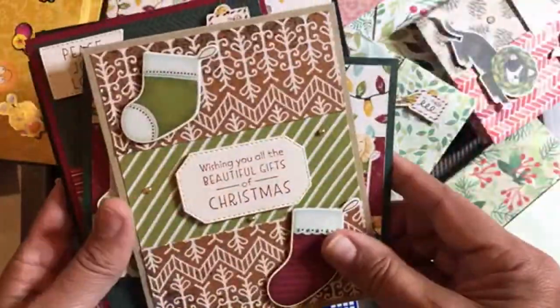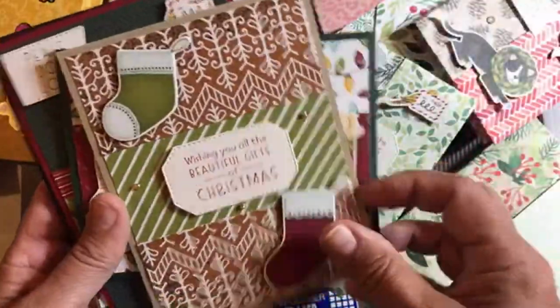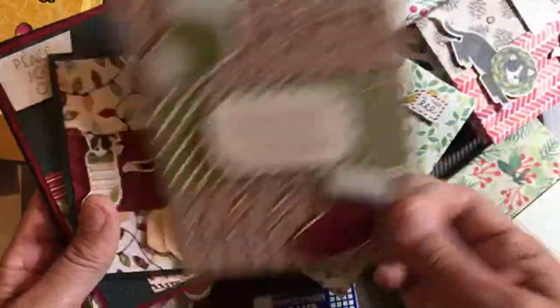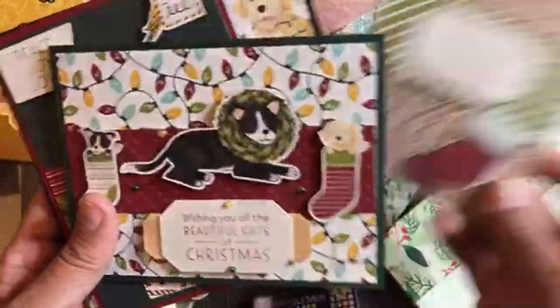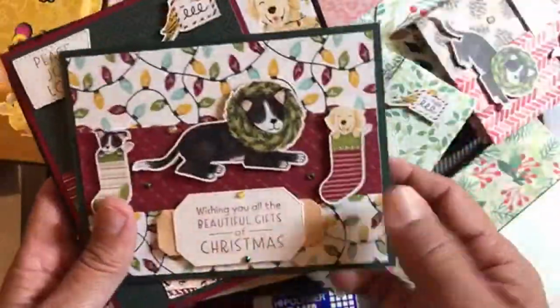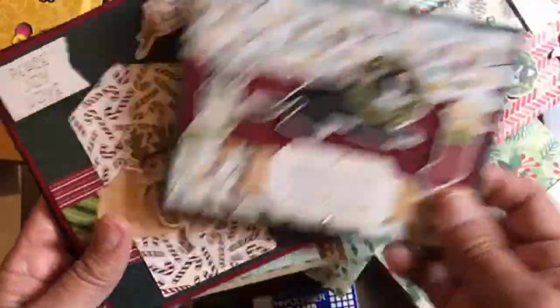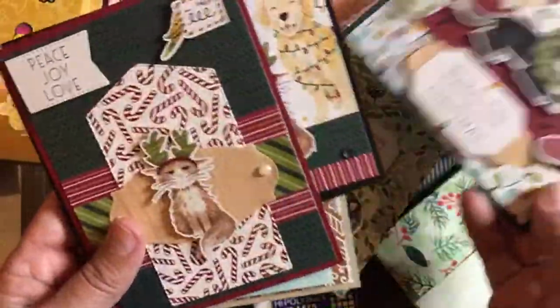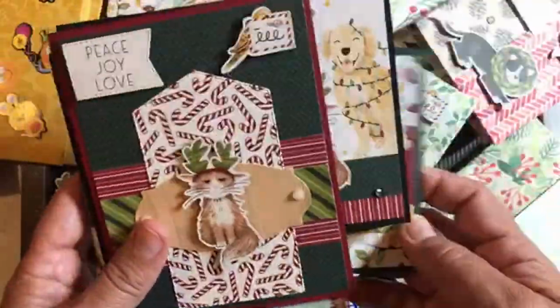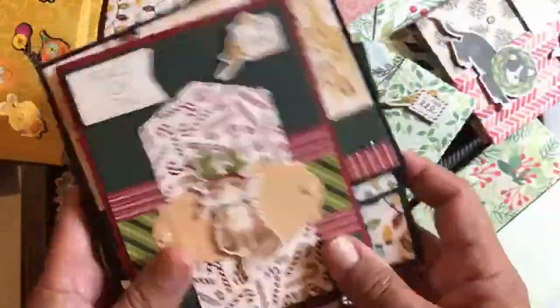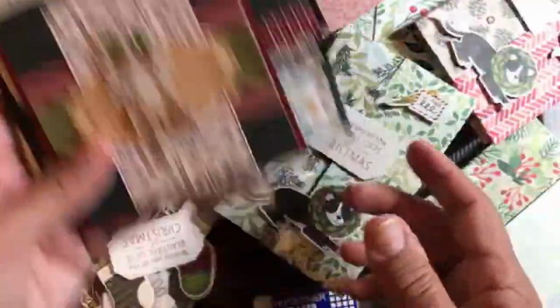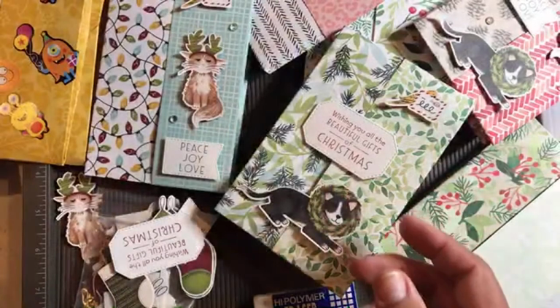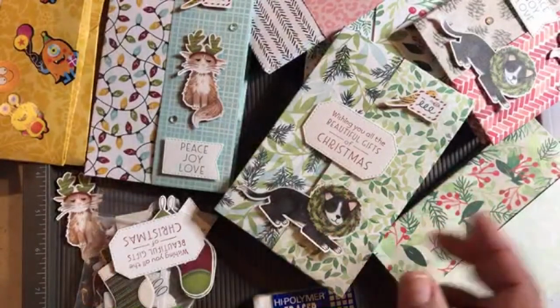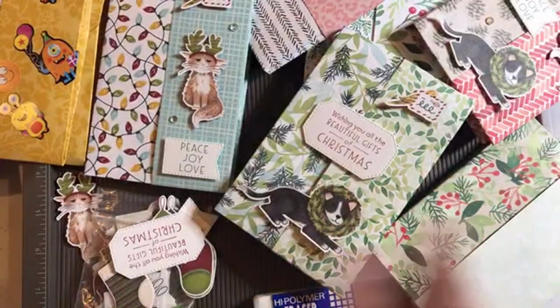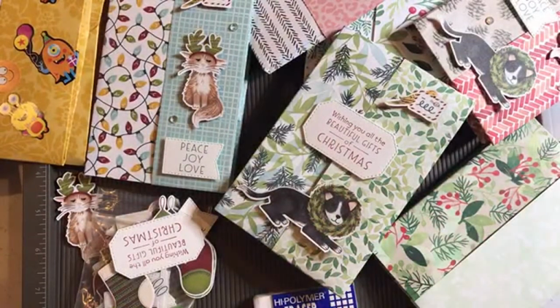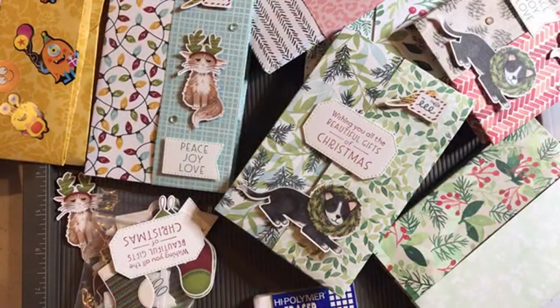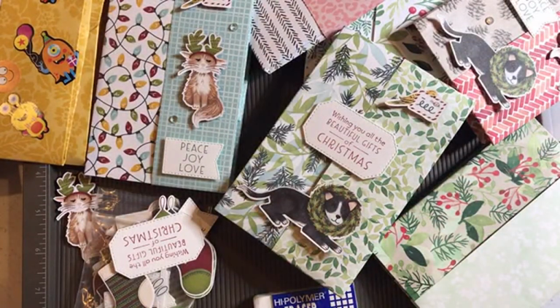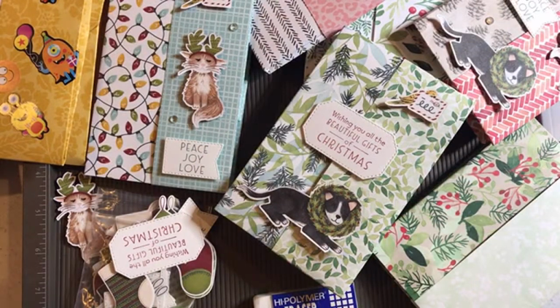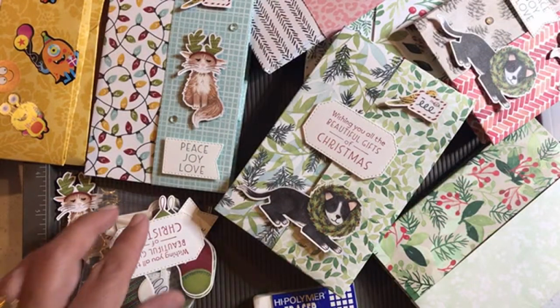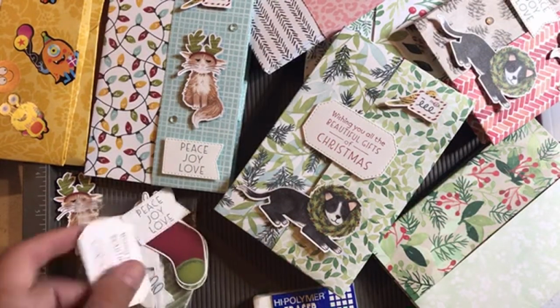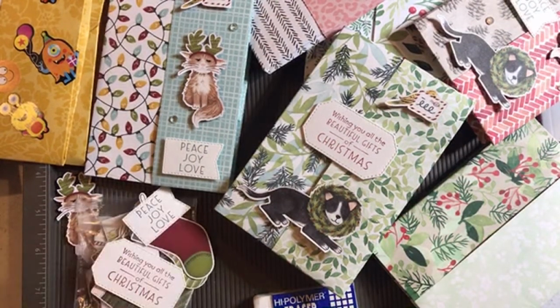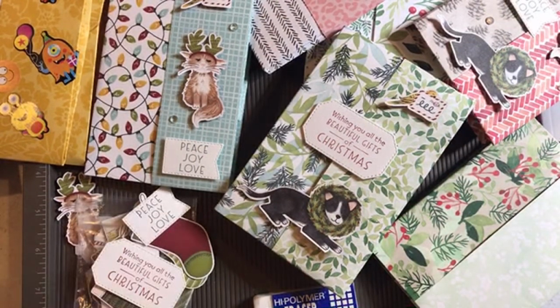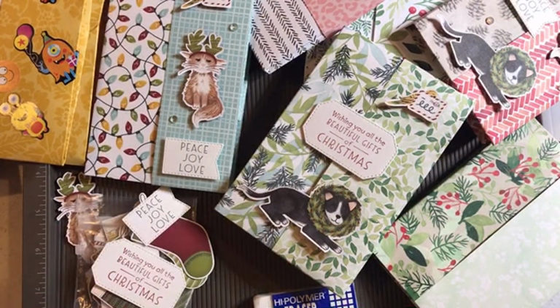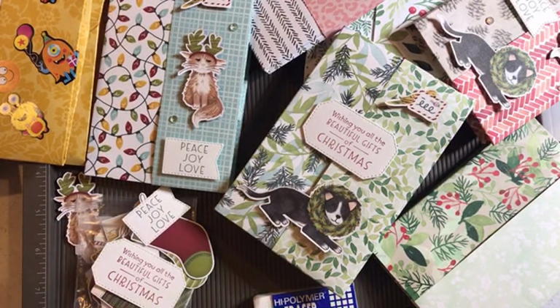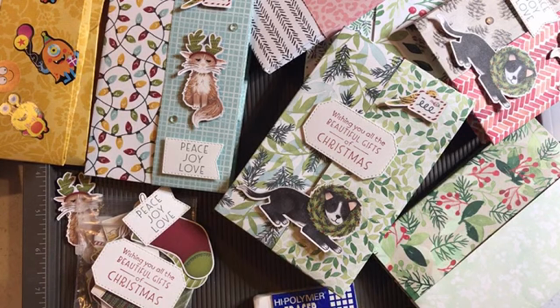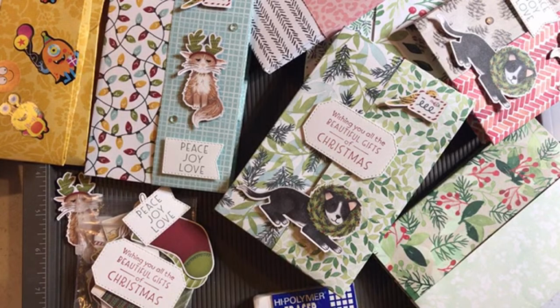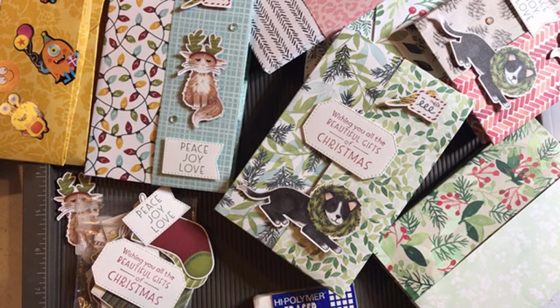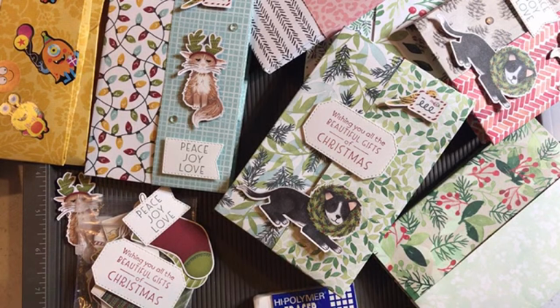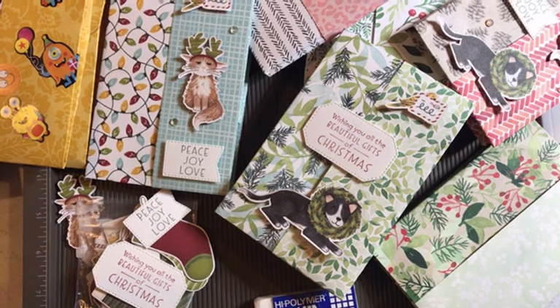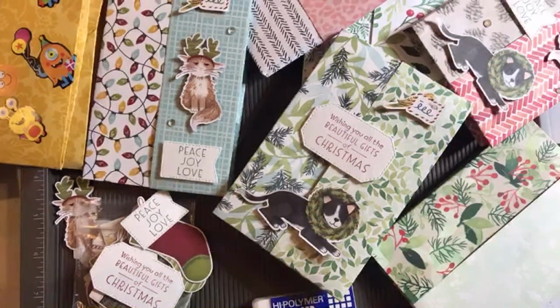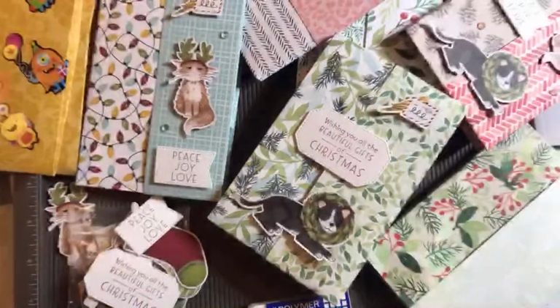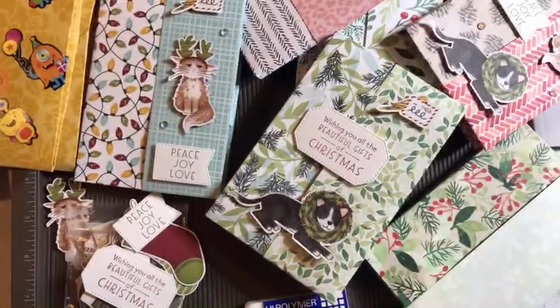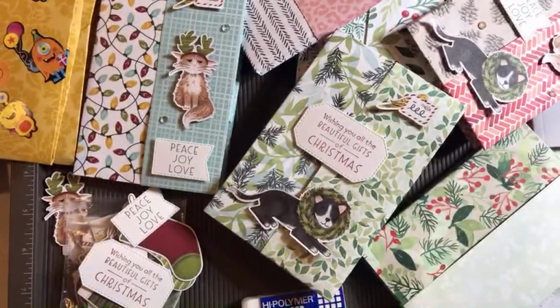Hope you enjoyed that little tutorial. Hope you'll go try to make some of these portfolios yourself. We'll see you soon with some new holiday catalog unboxing. Thank you for watching. This is the Papered Chef.